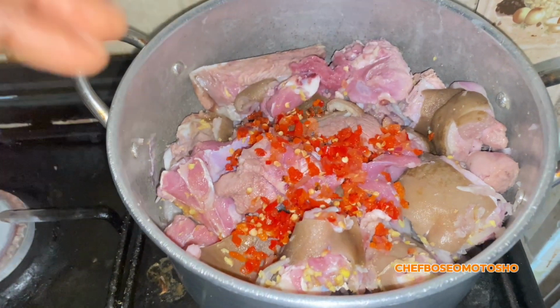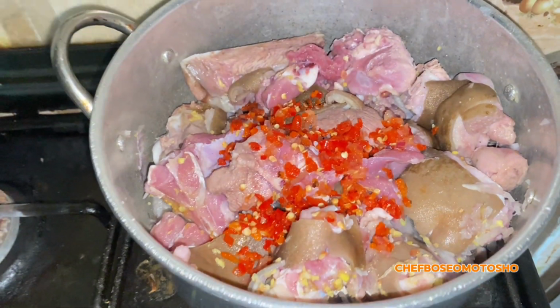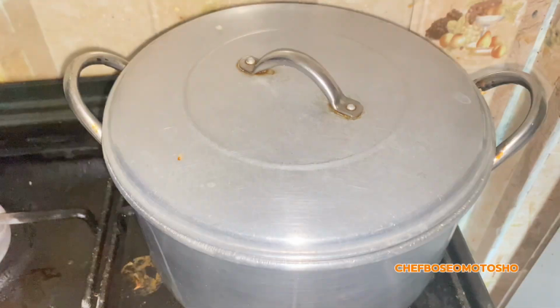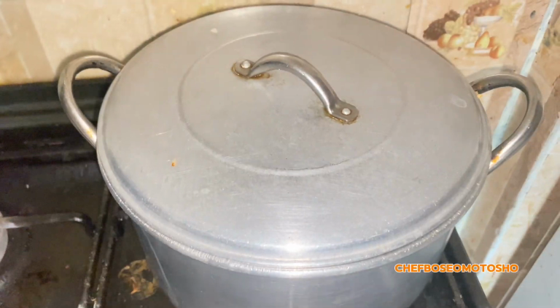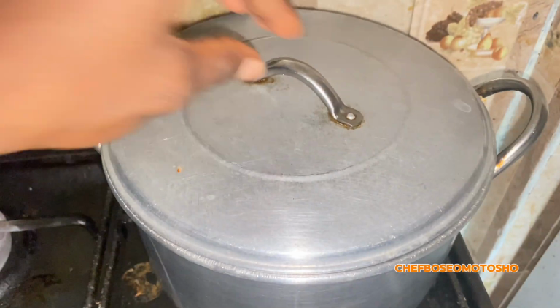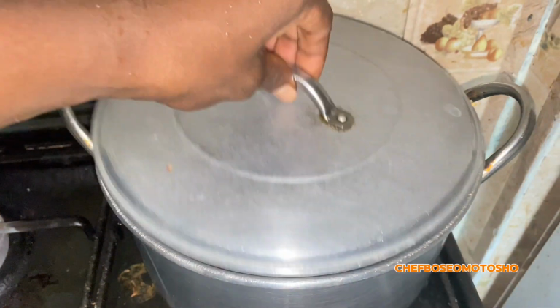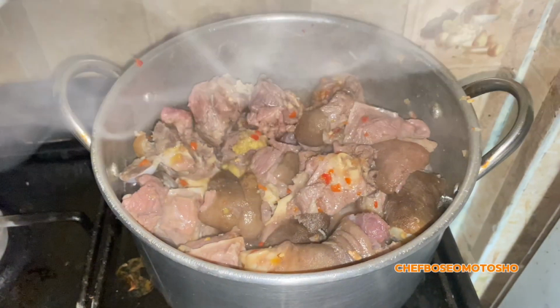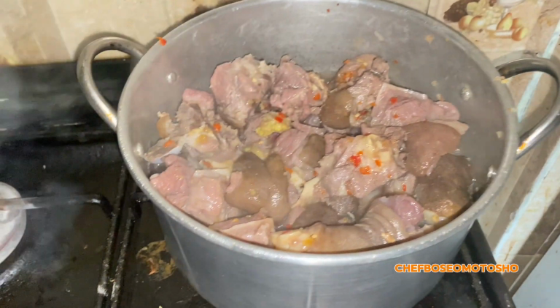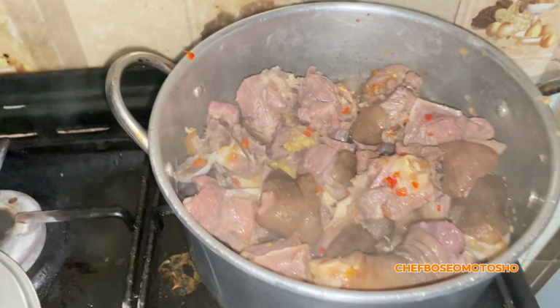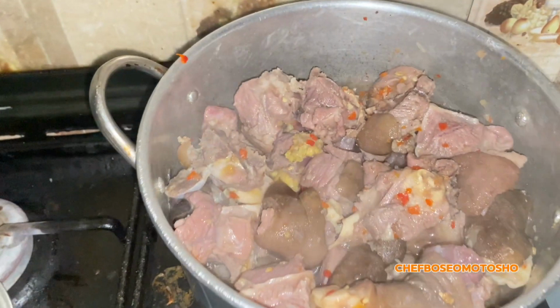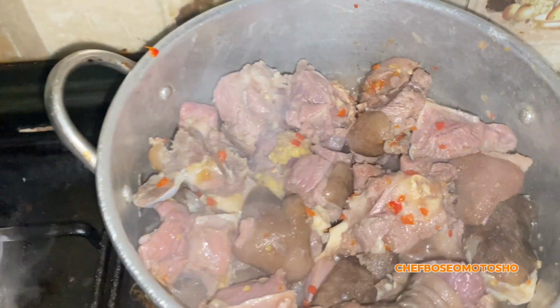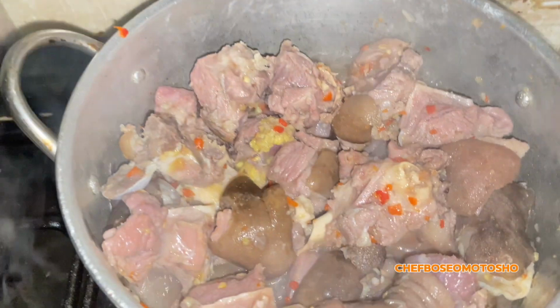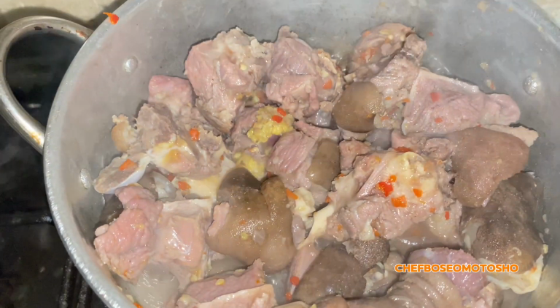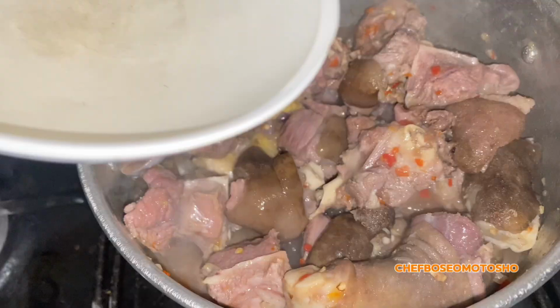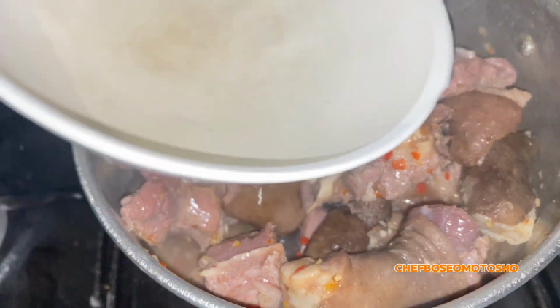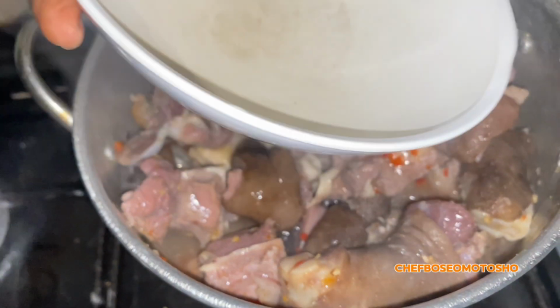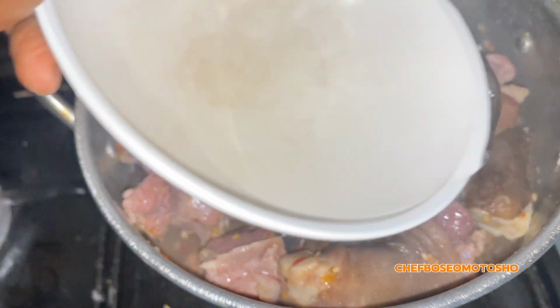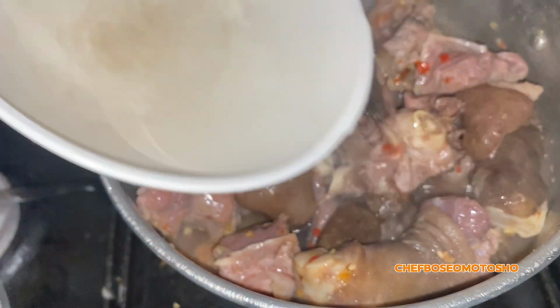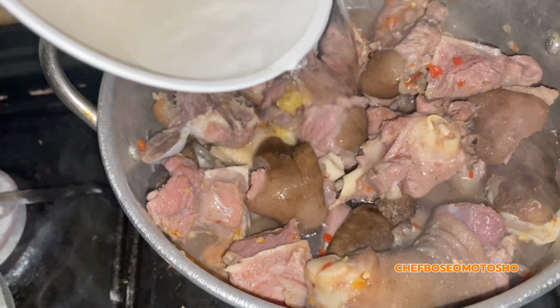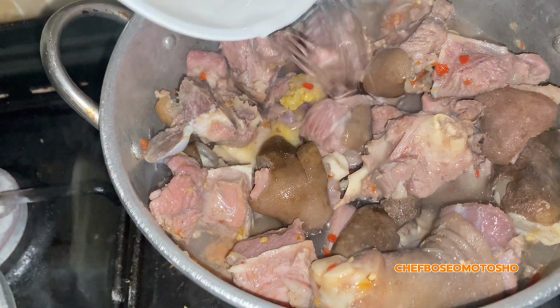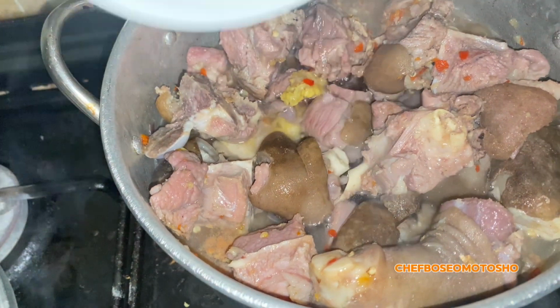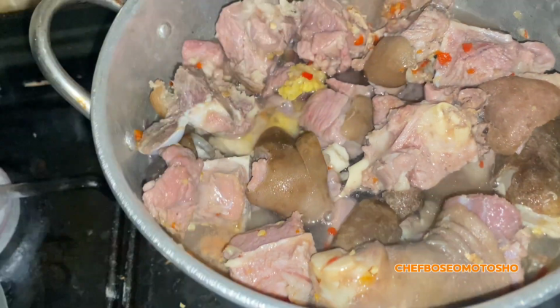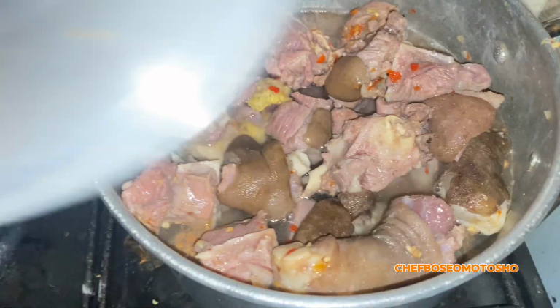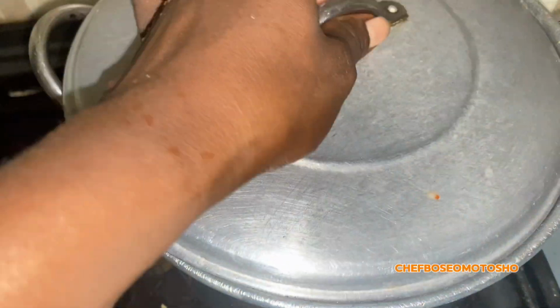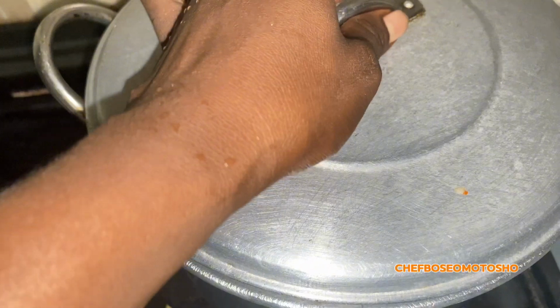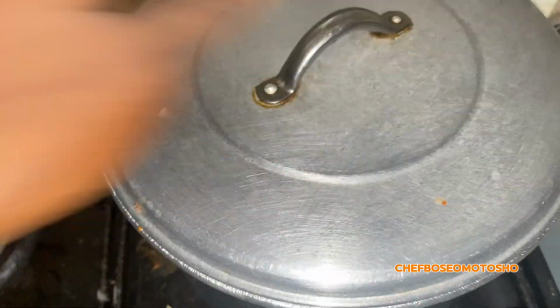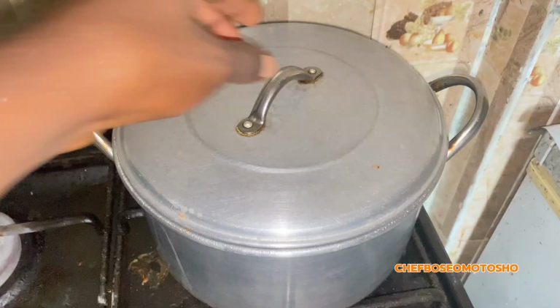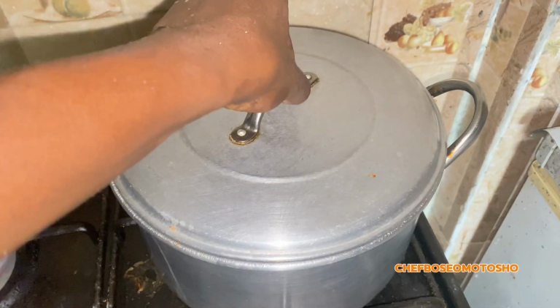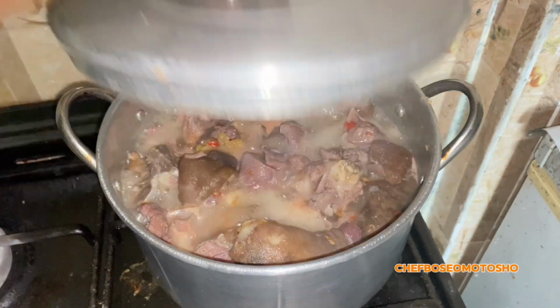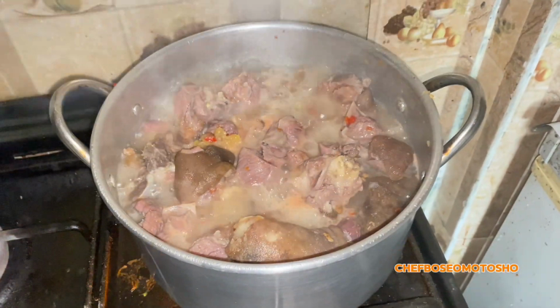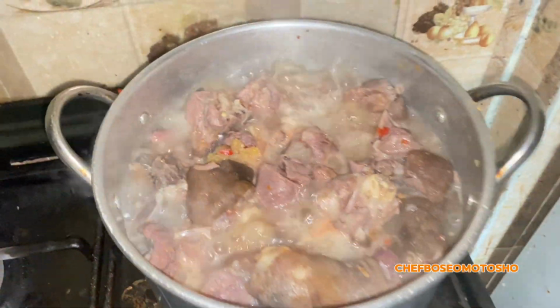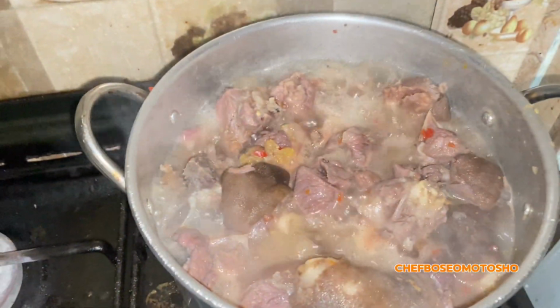In the pot, go in with your goat meat, your onion, seasoning cube, ginger, garlic, and onion. Mix together and allow it to steam, then add a little water so your goat meat can boil.